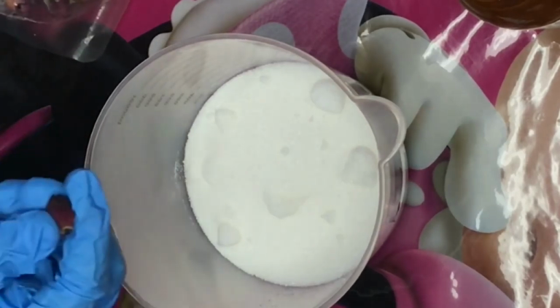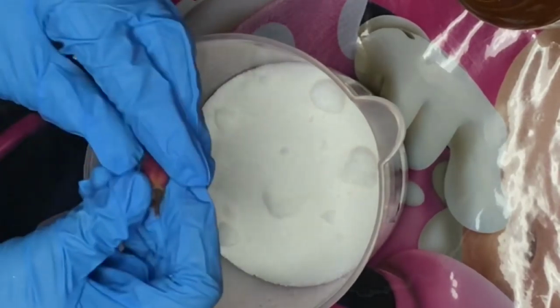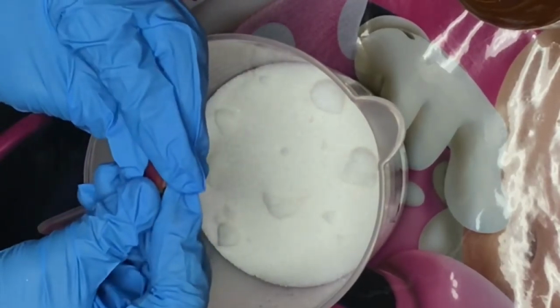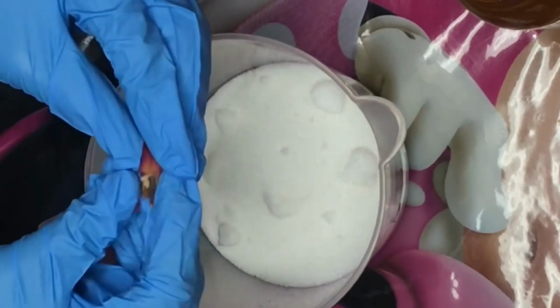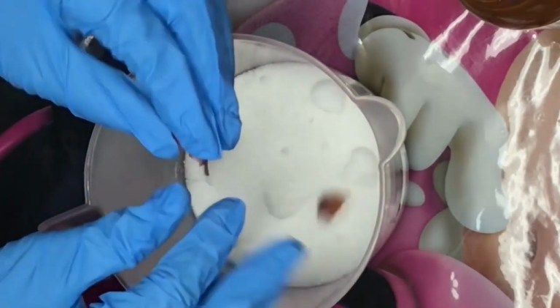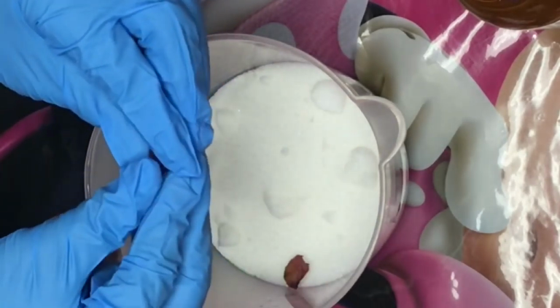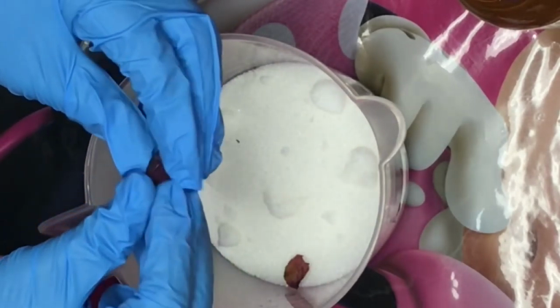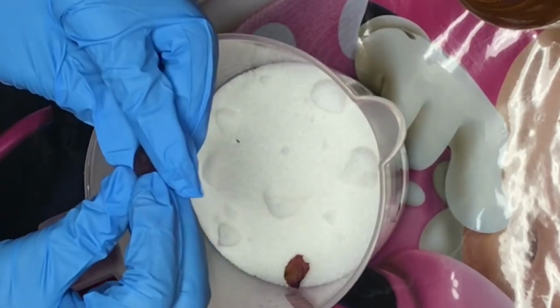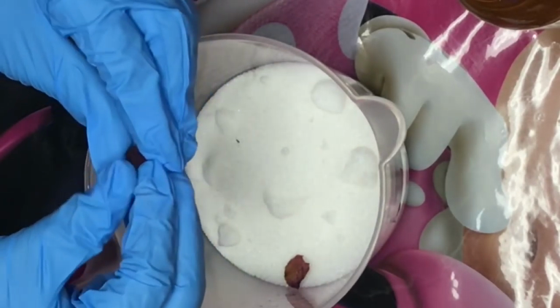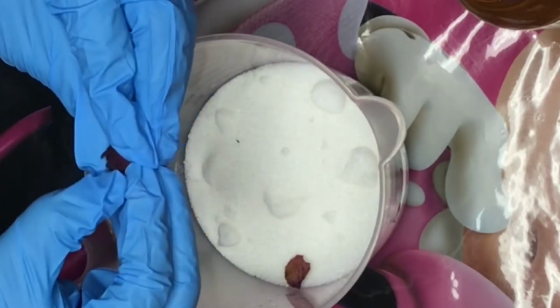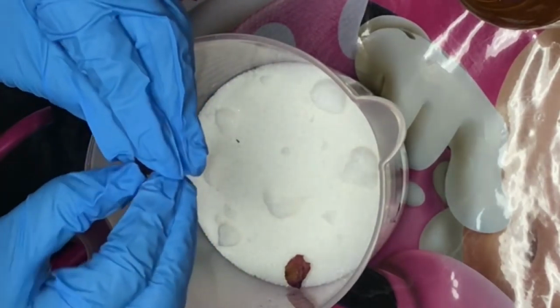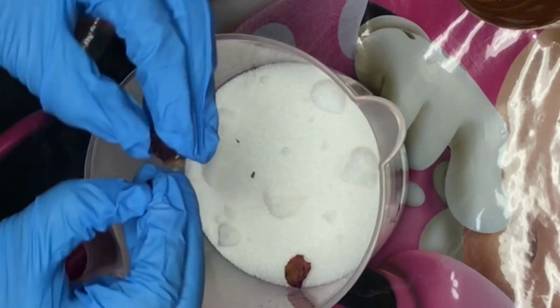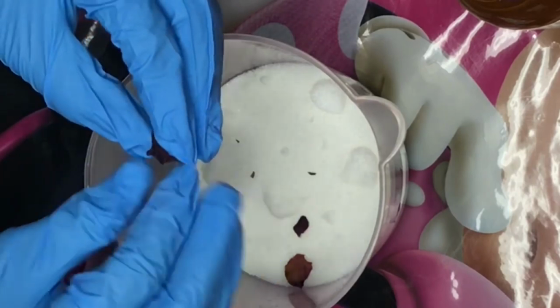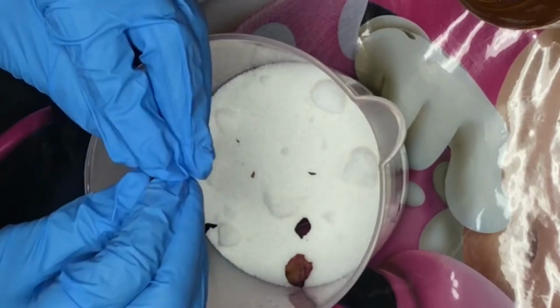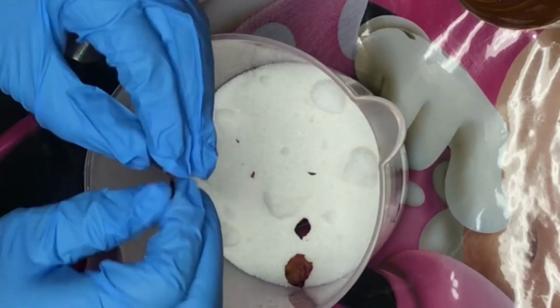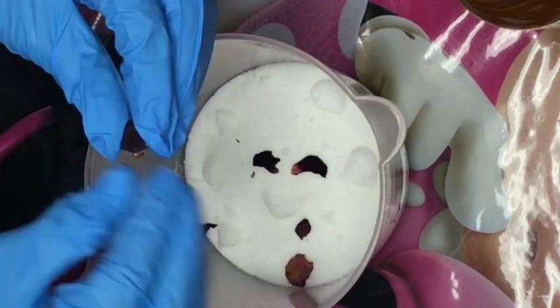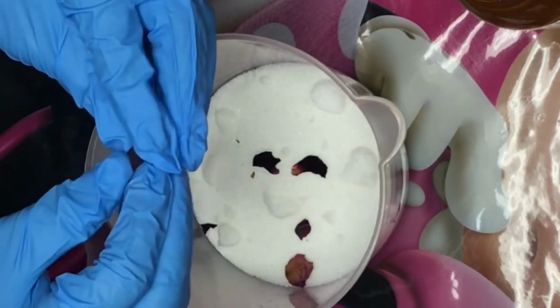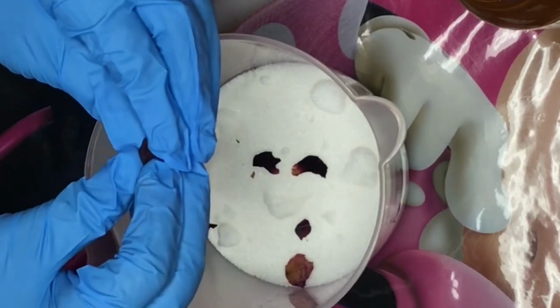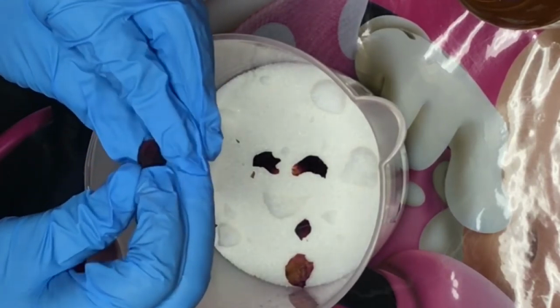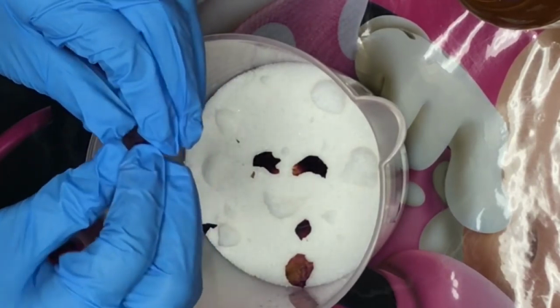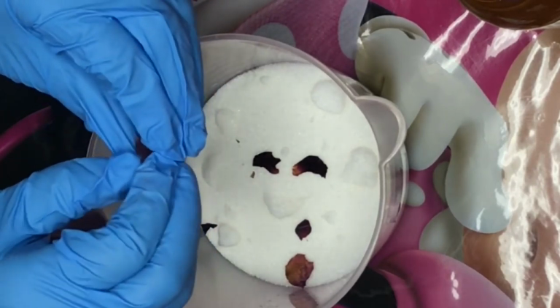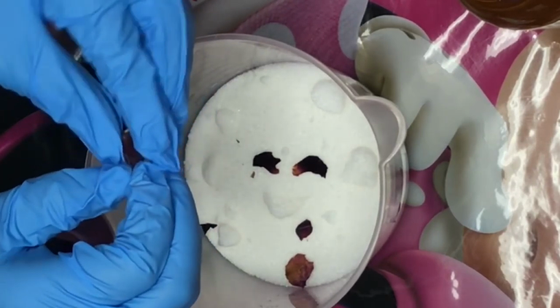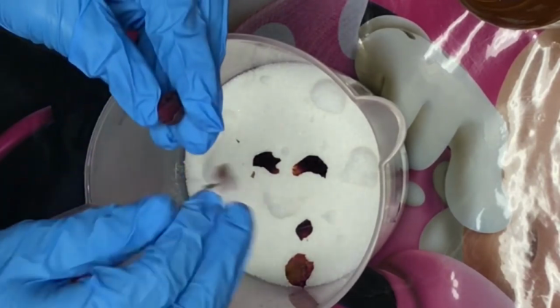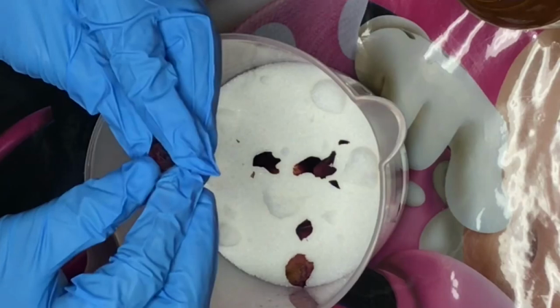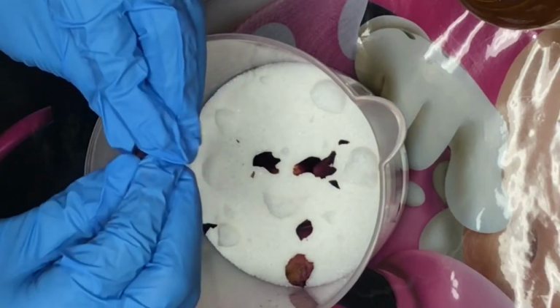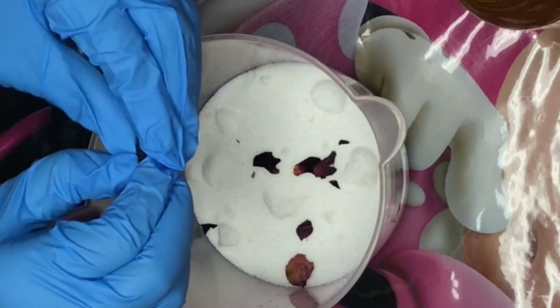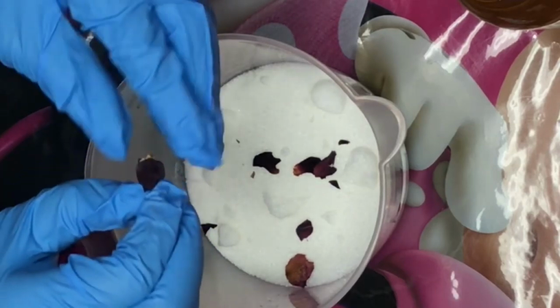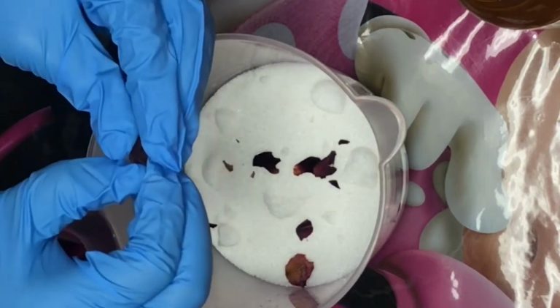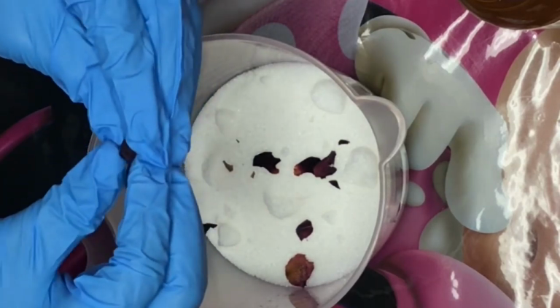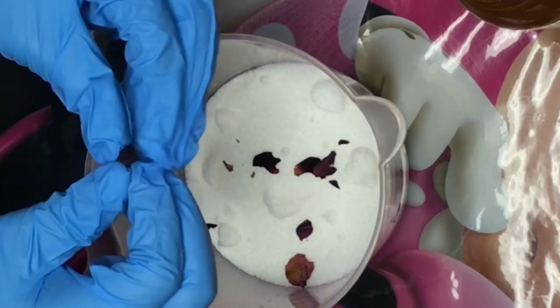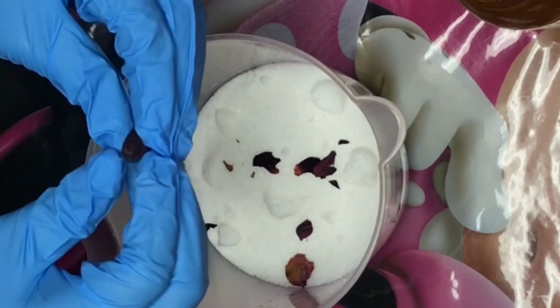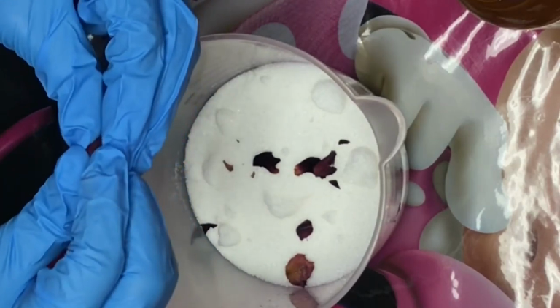Since mine are rose buds, I'm pulling them apart so we can turn them into petals basically. By the way, I got these on Amazon.